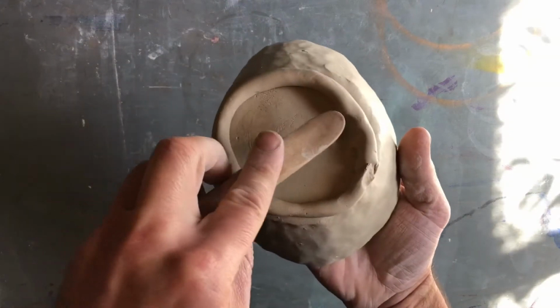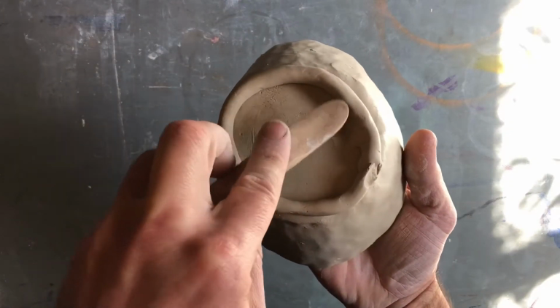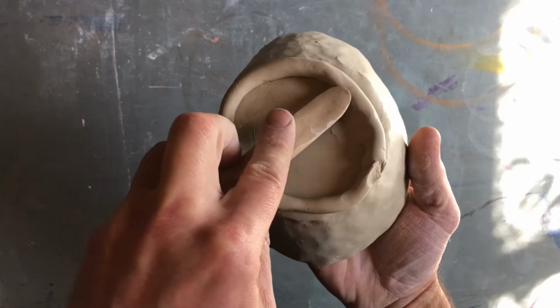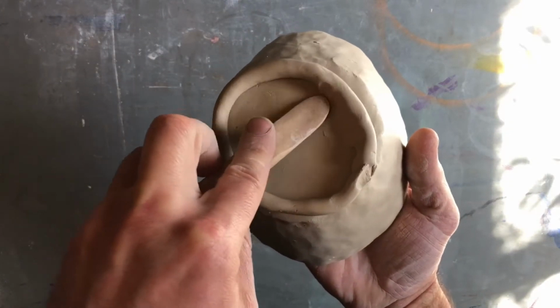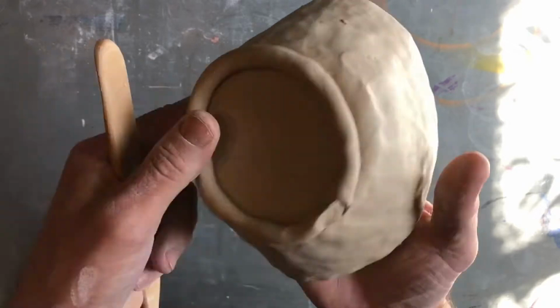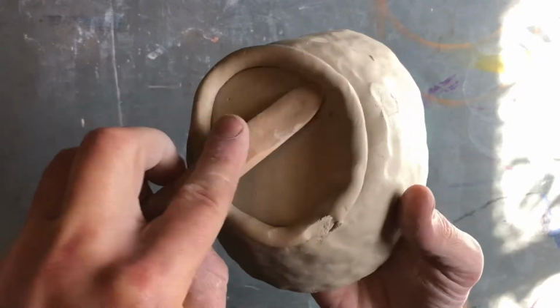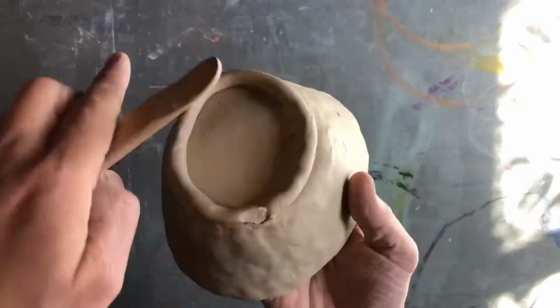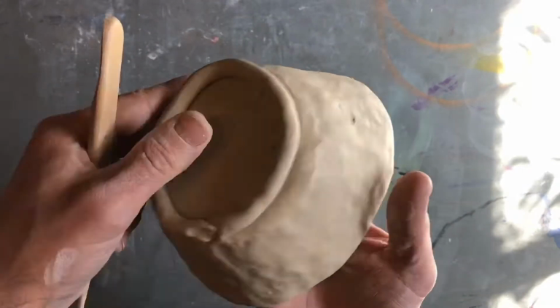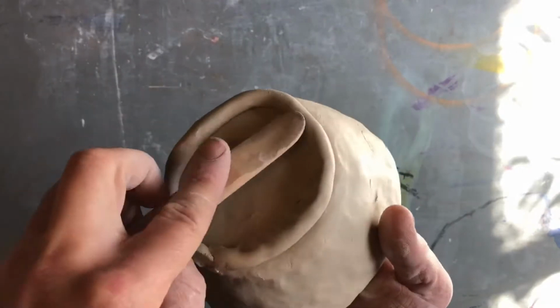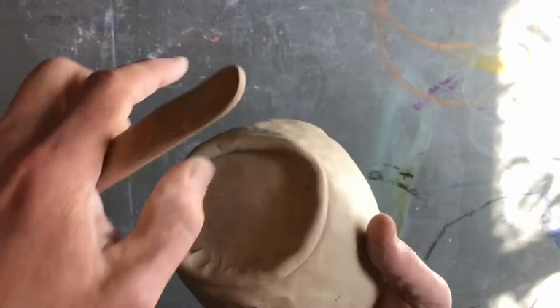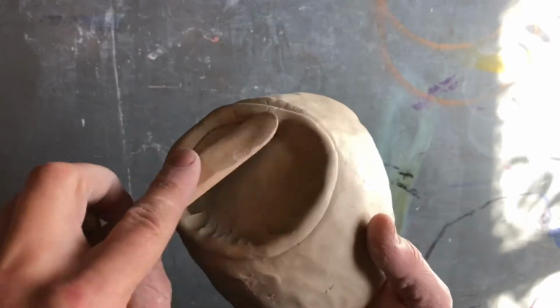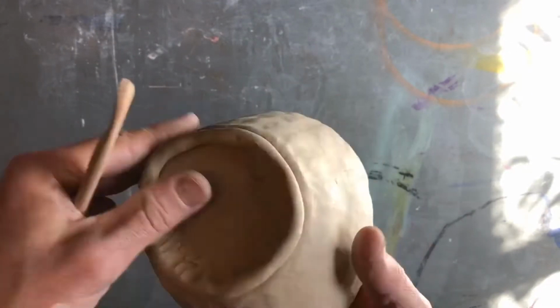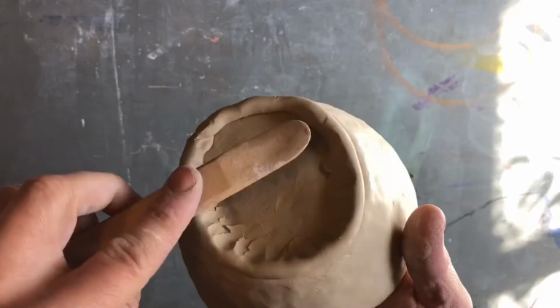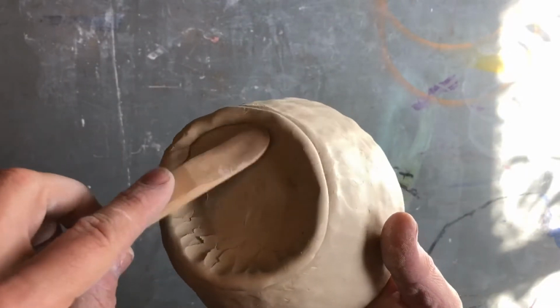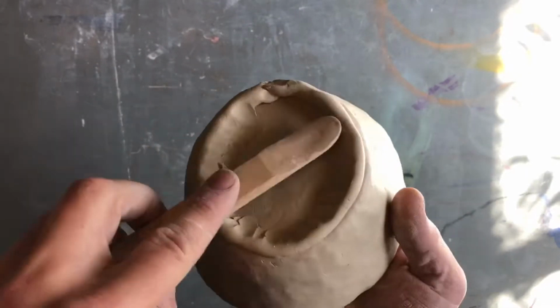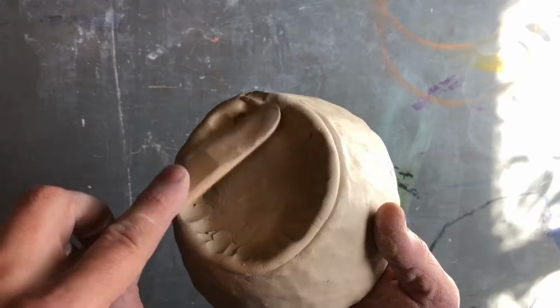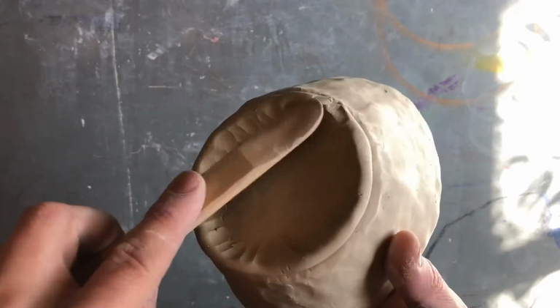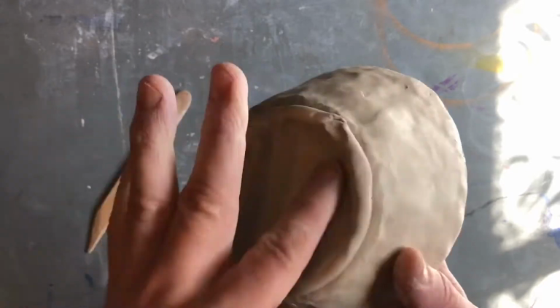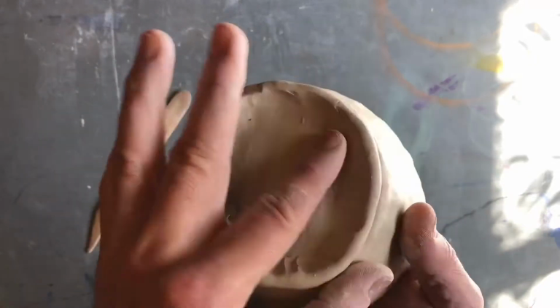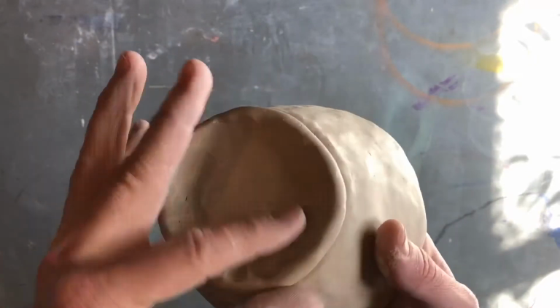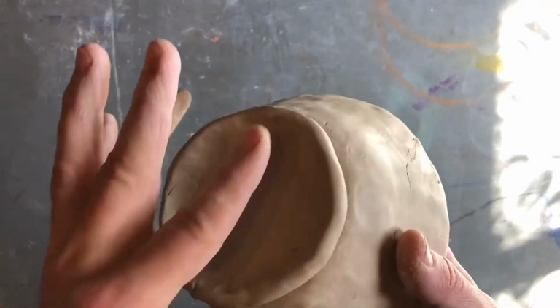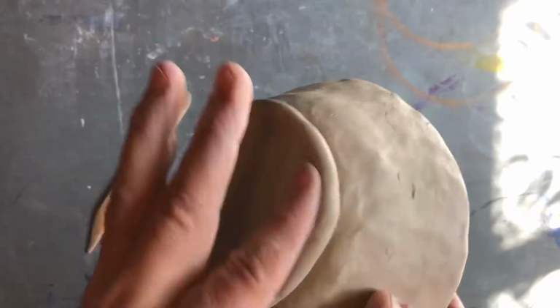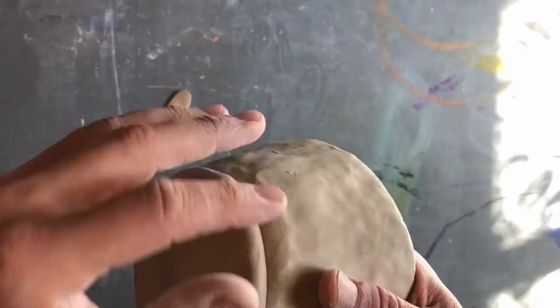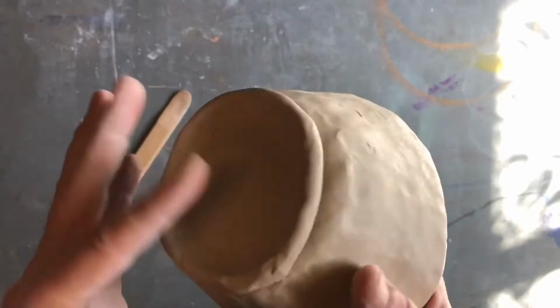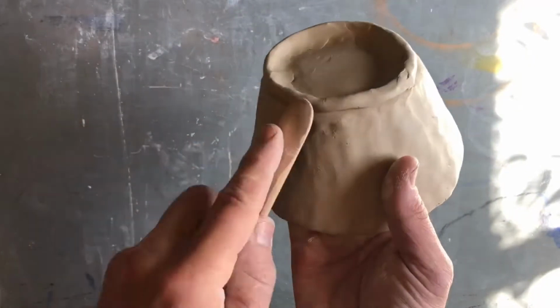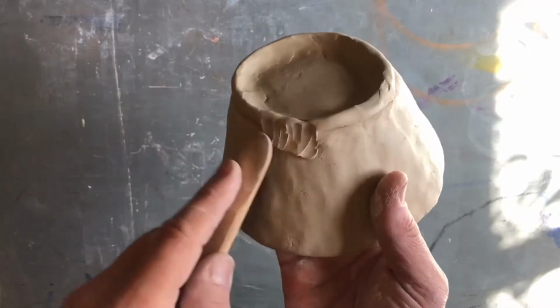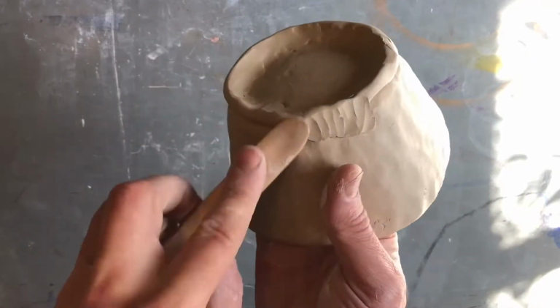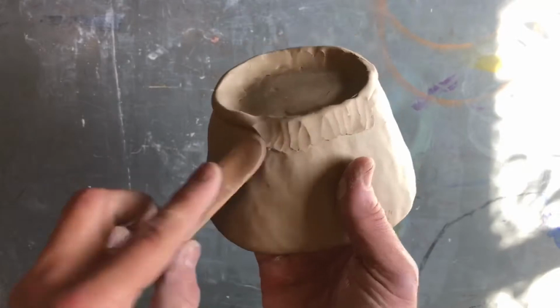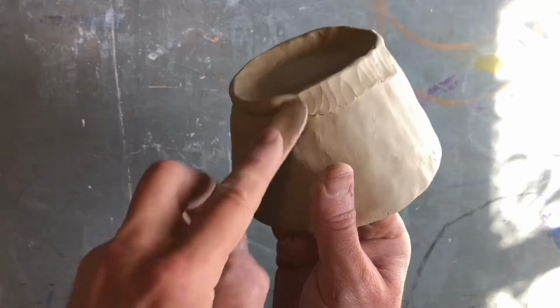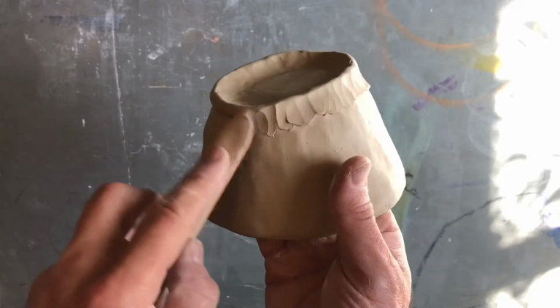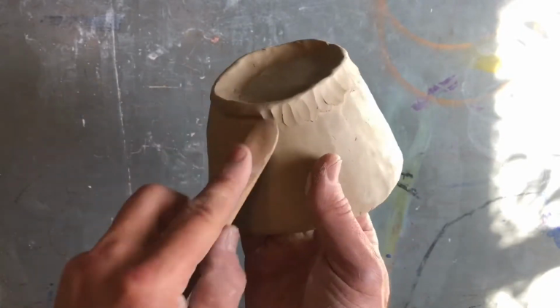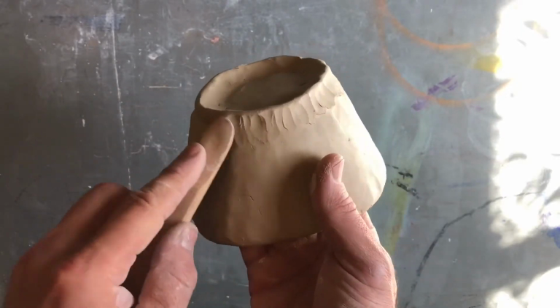Using your hand on the inside for counter pressure, use the tool to blend the two clay bodies together. While your clay is still wet, use your finger to finish blending. Then repeat this same process on the outside.